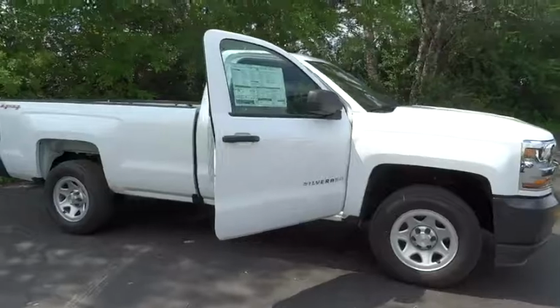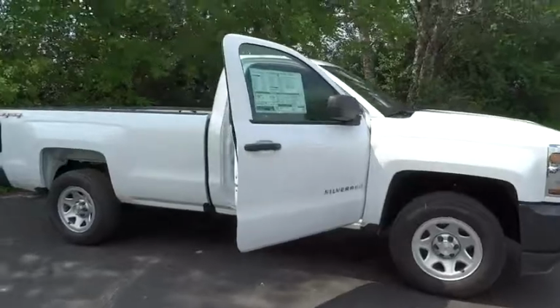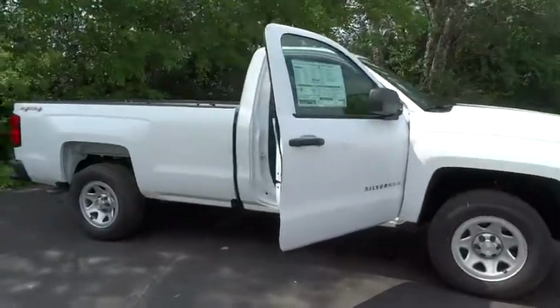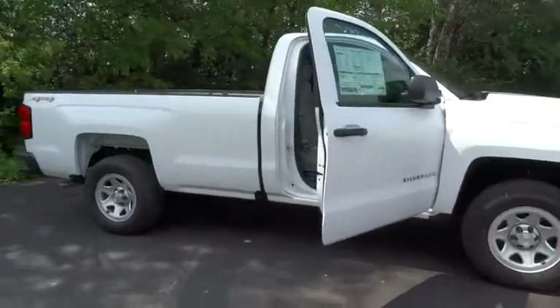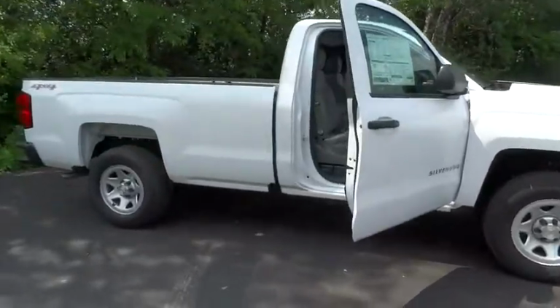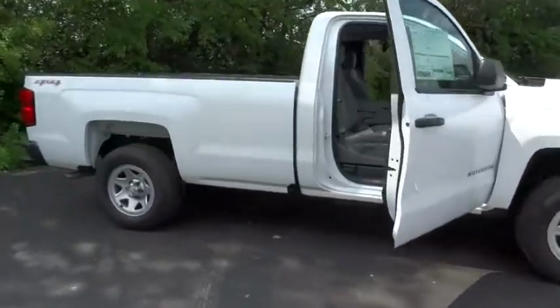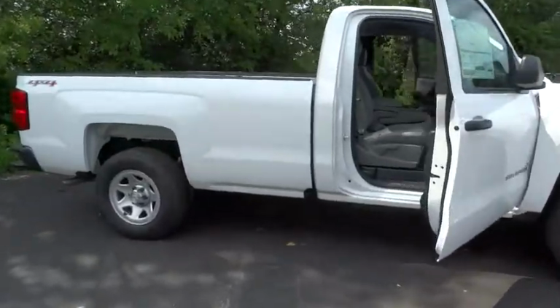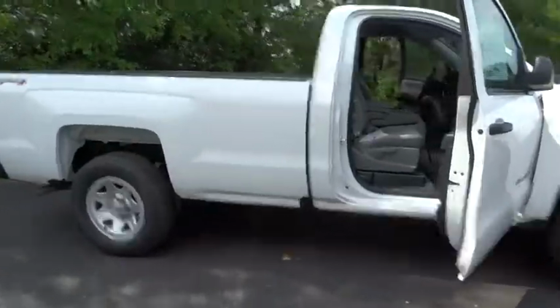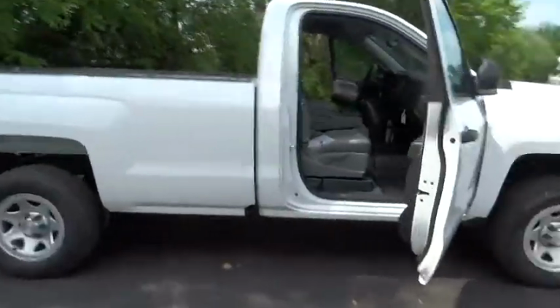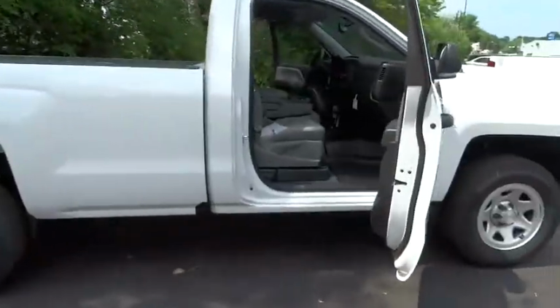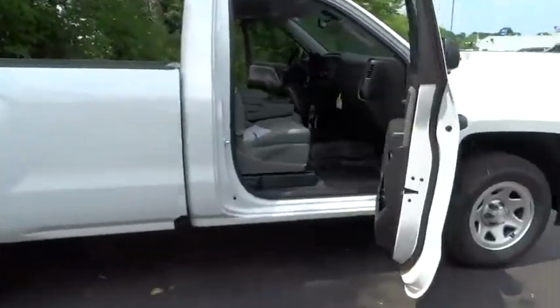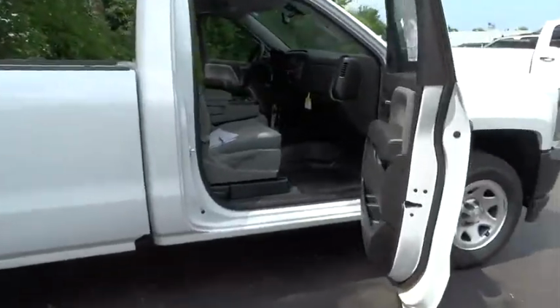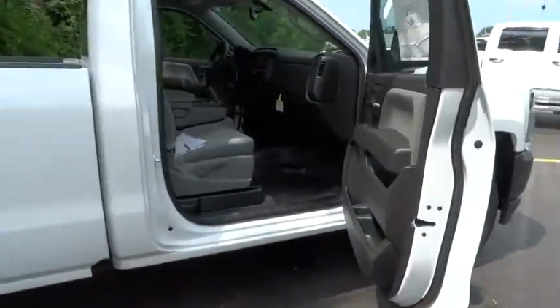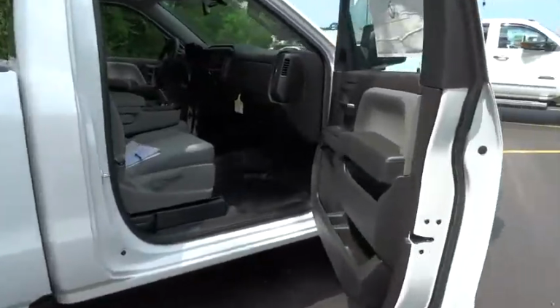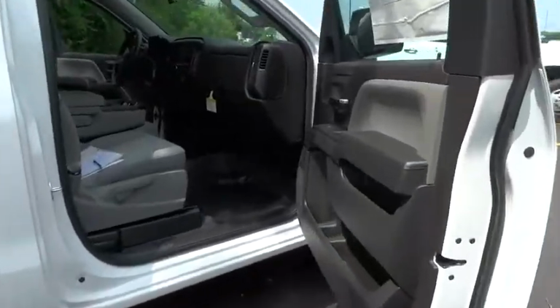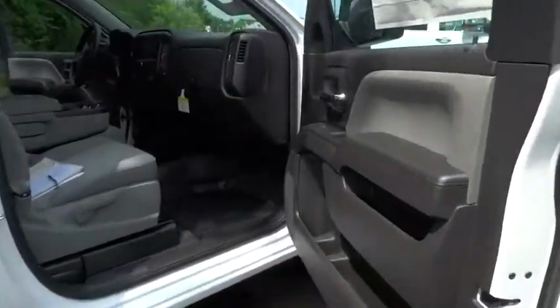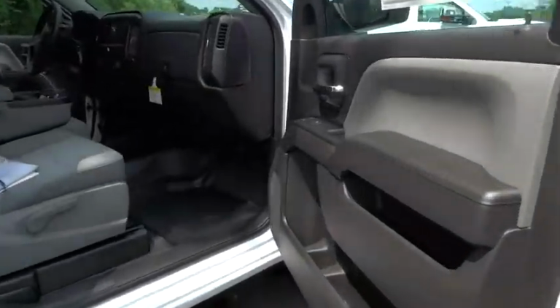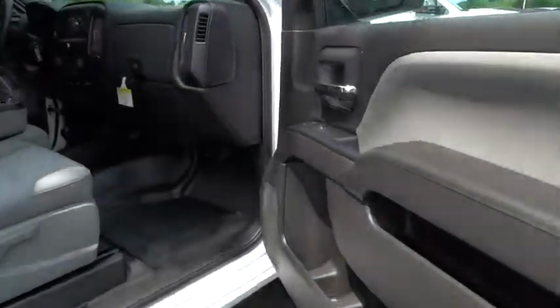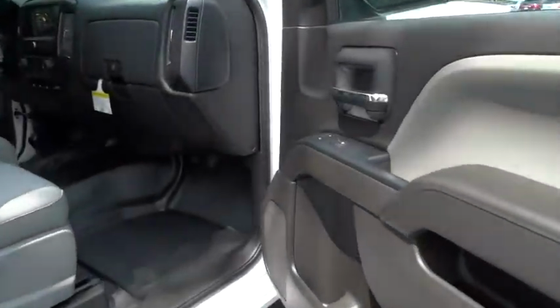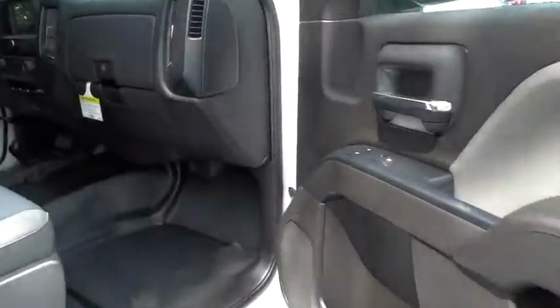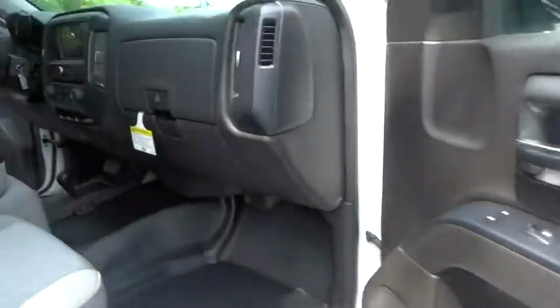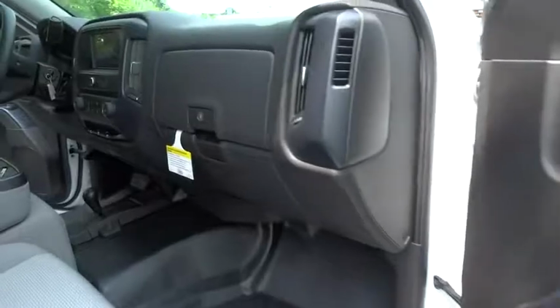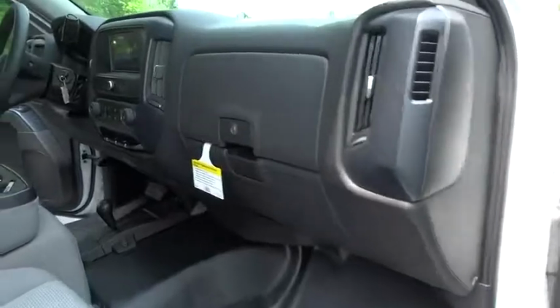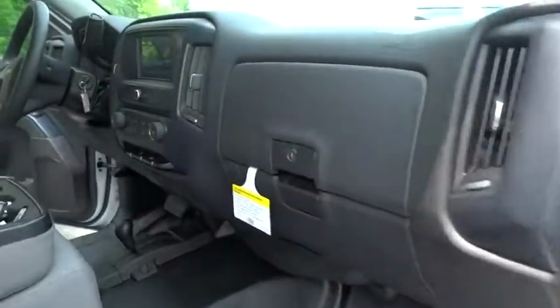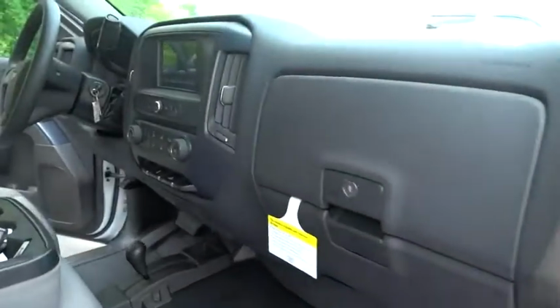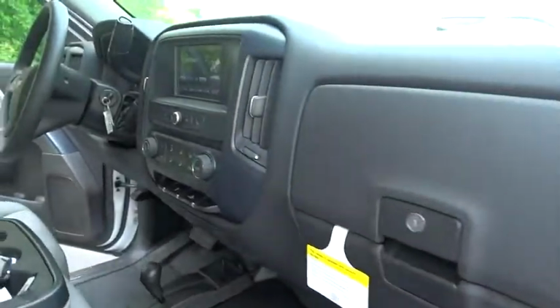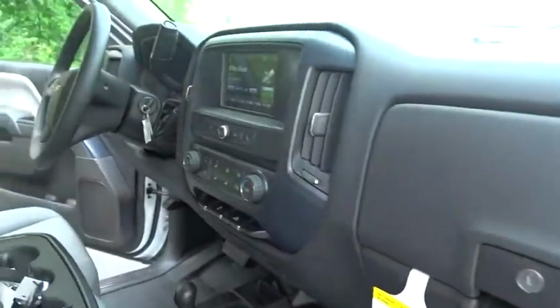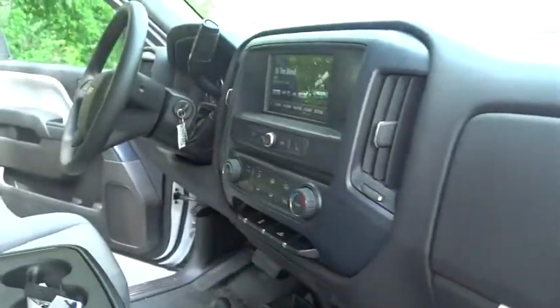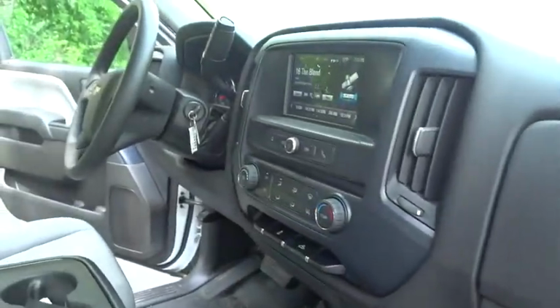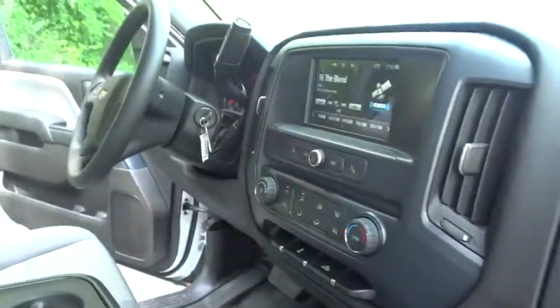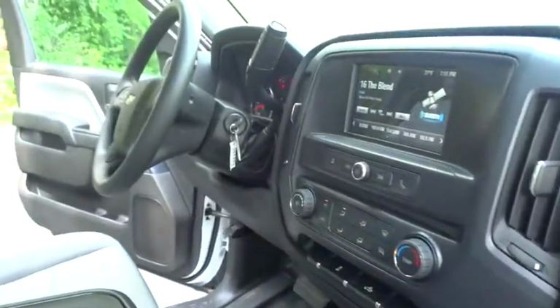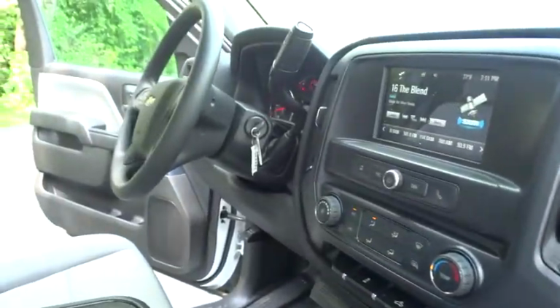The 2016 Chevrolet Silverado 1500. Here are some of this vehicle's great options.